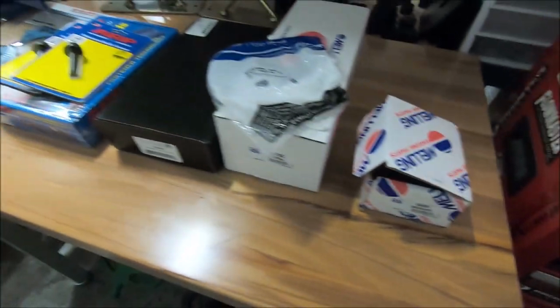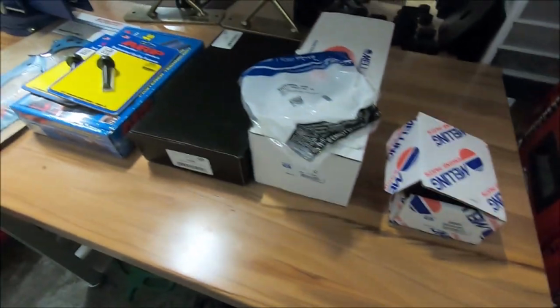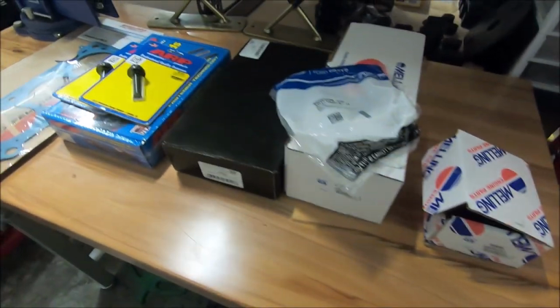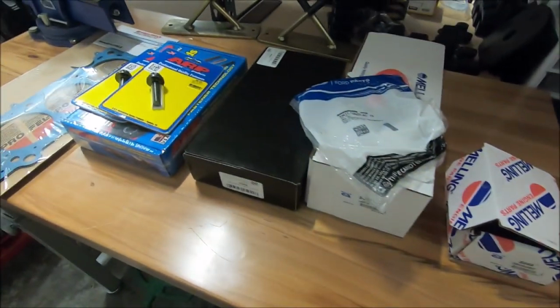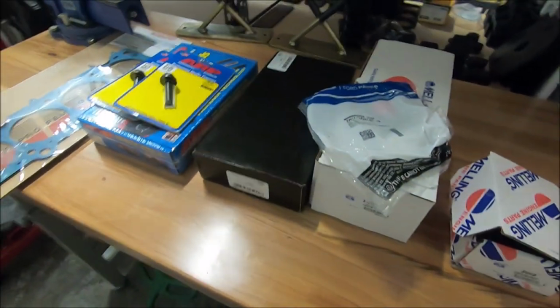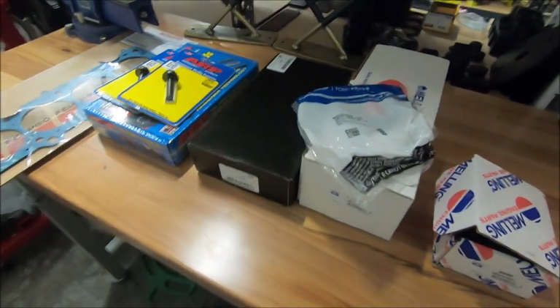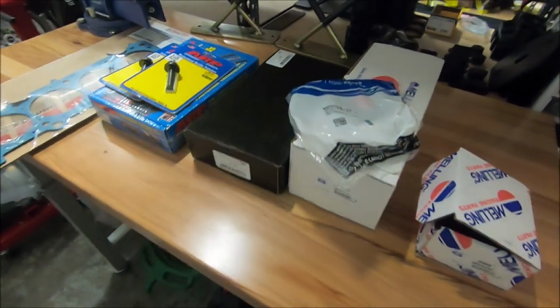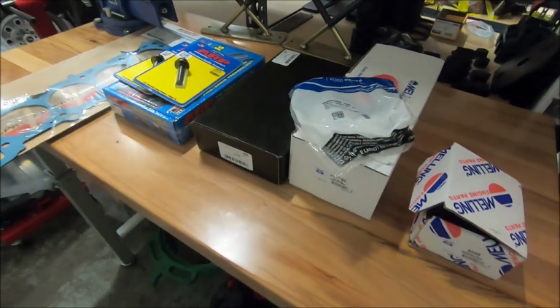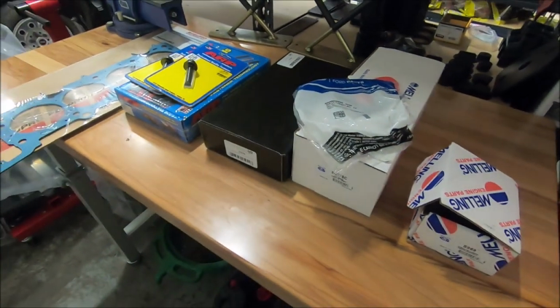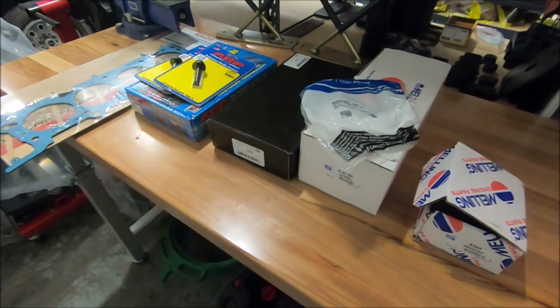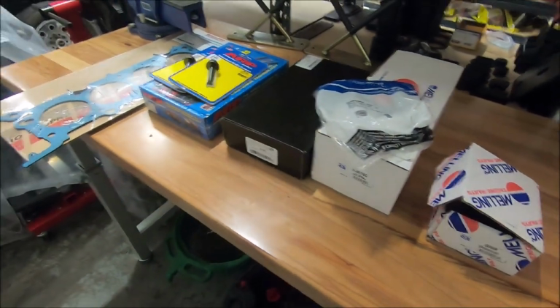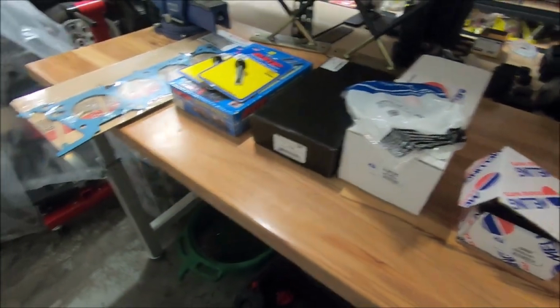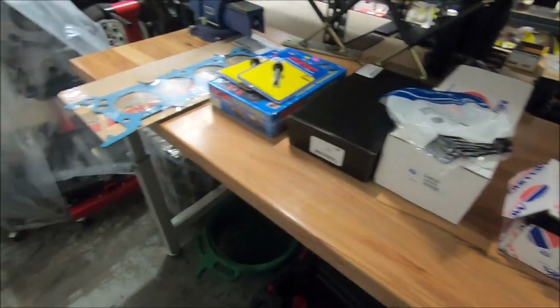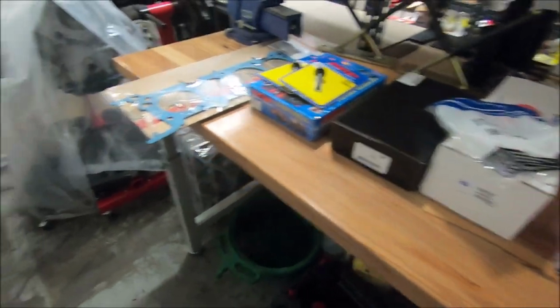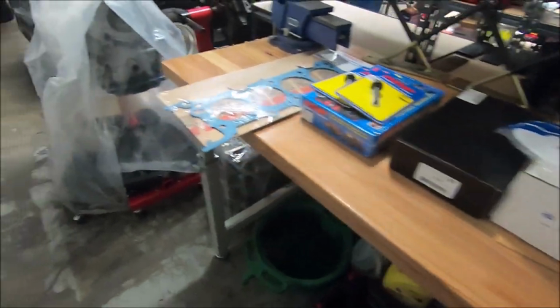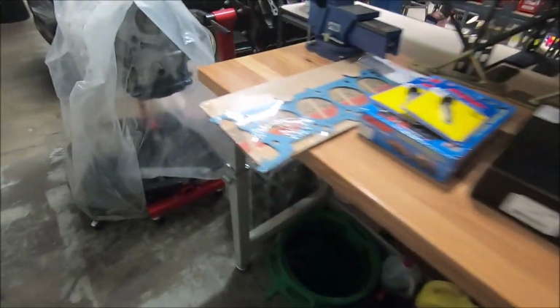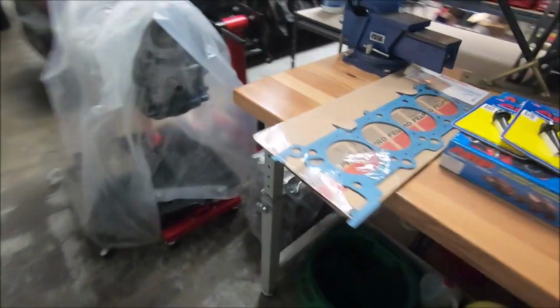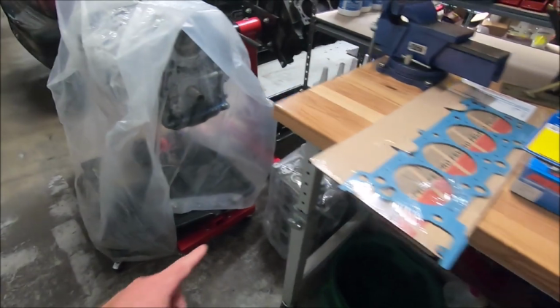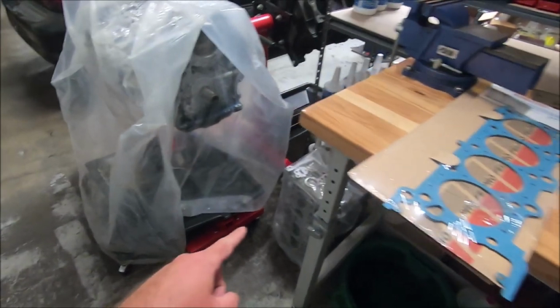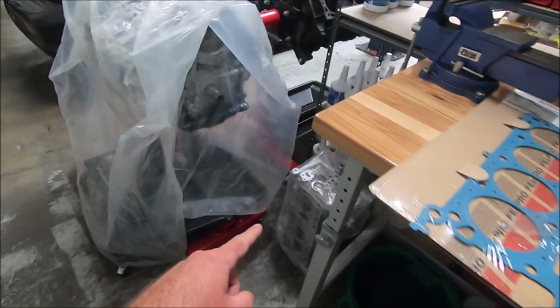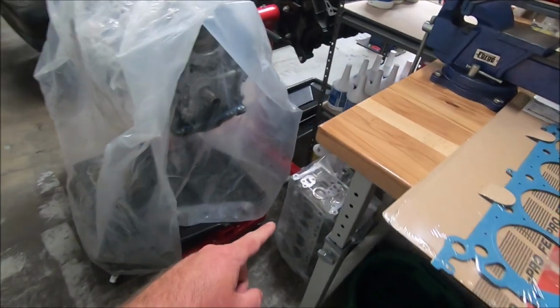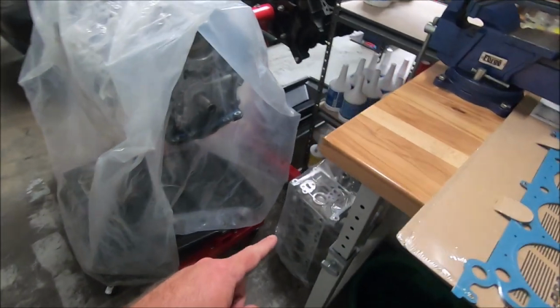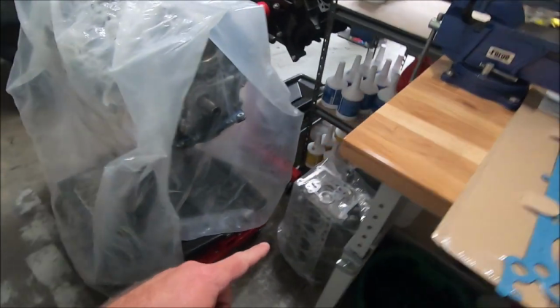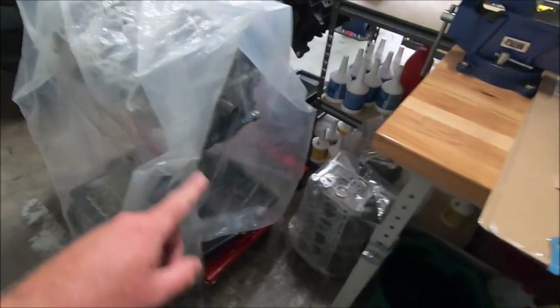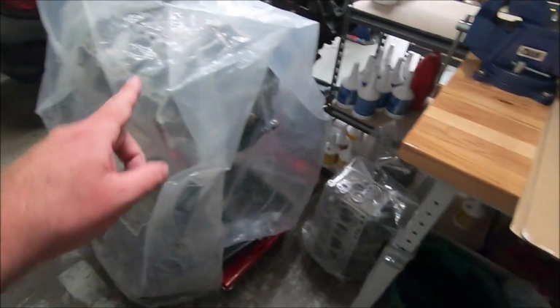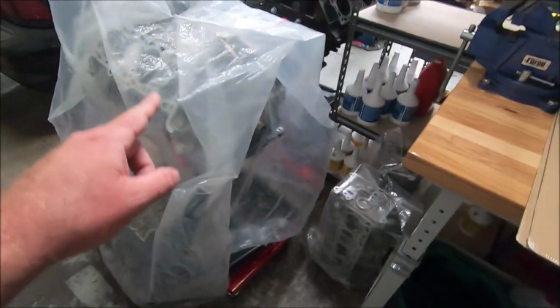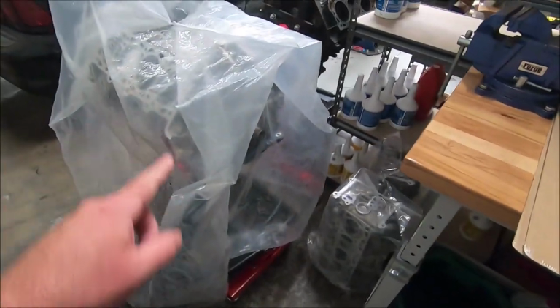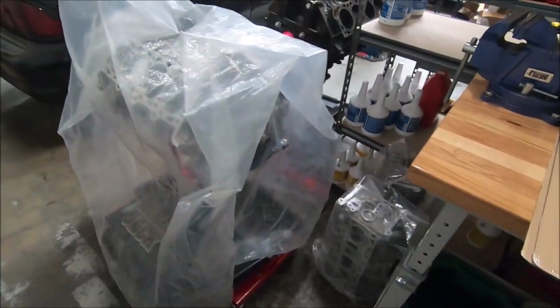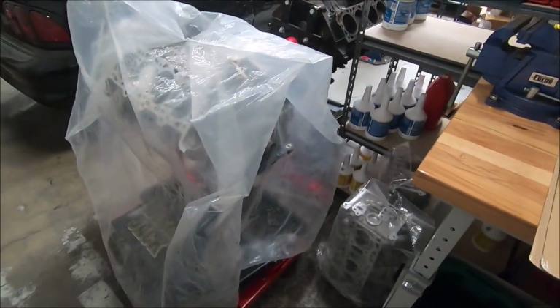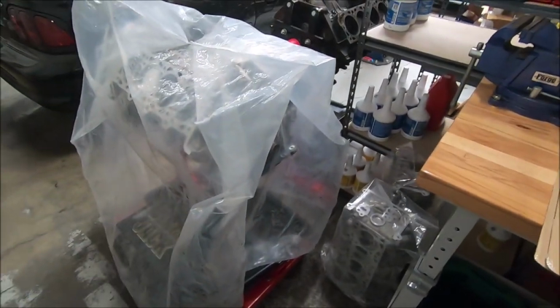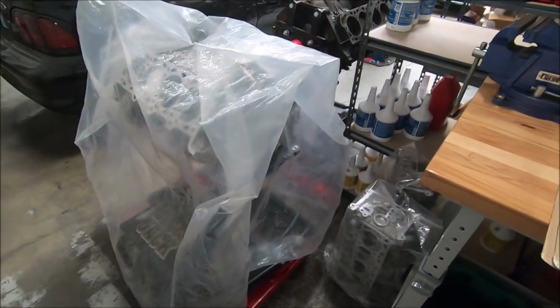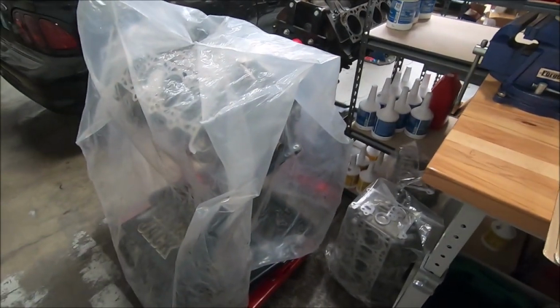These should be all the parts needed to install our heads, which are down there all assembled, onto our short block. Let's get to it.